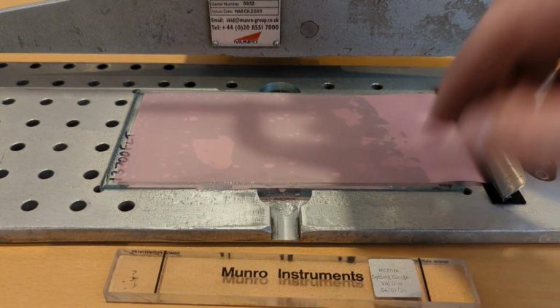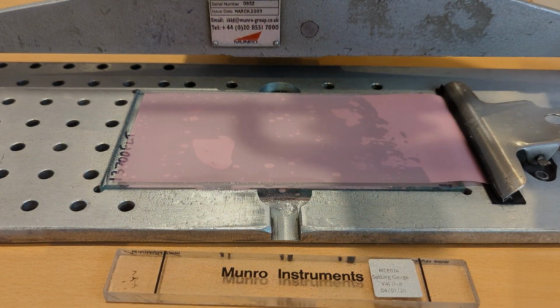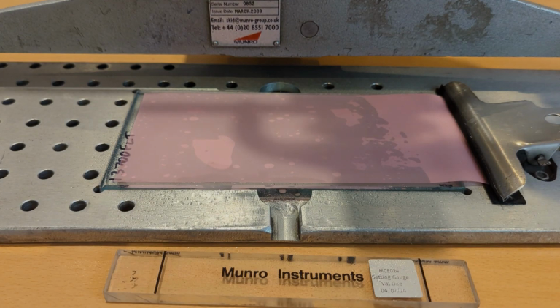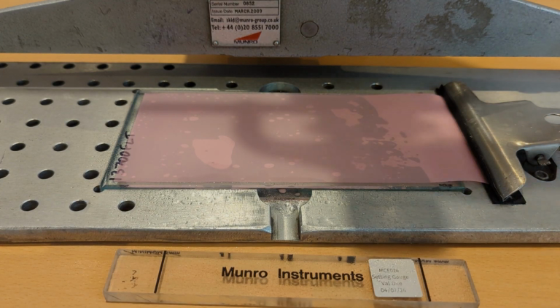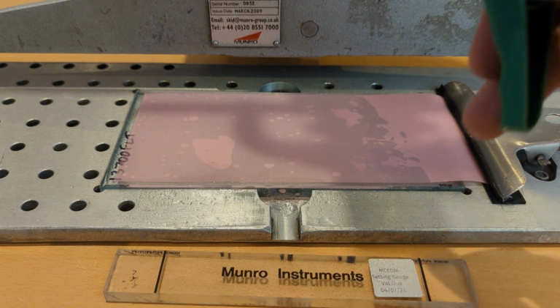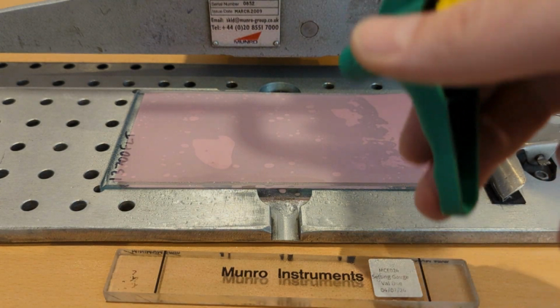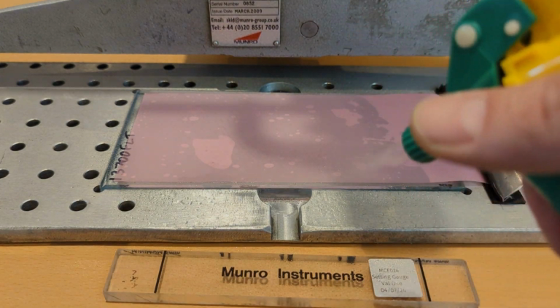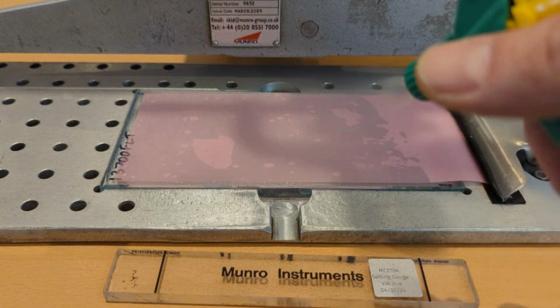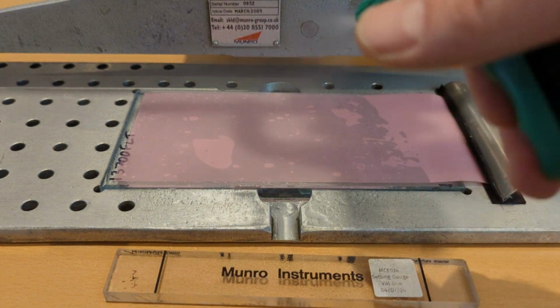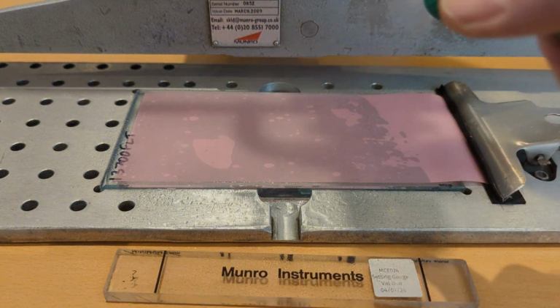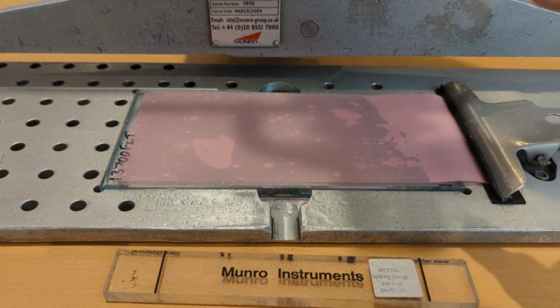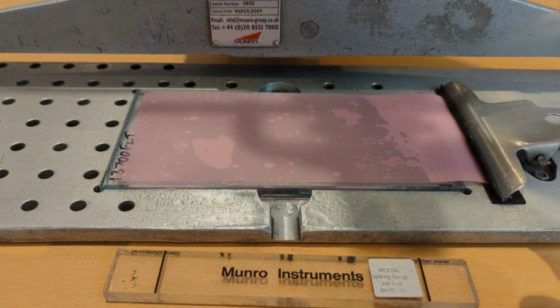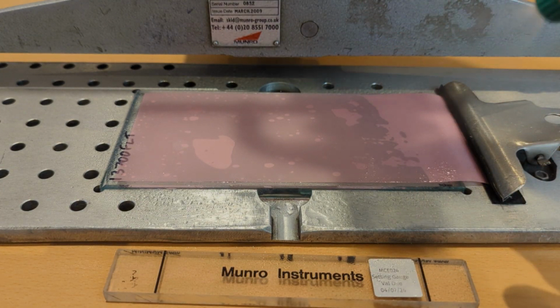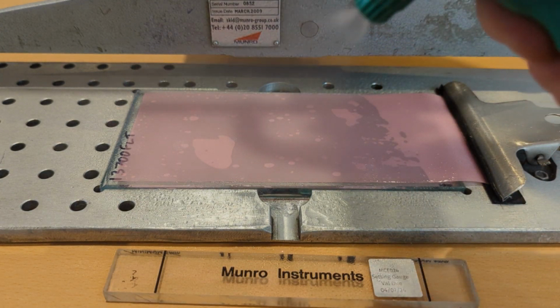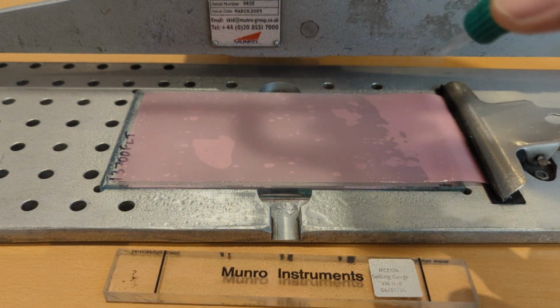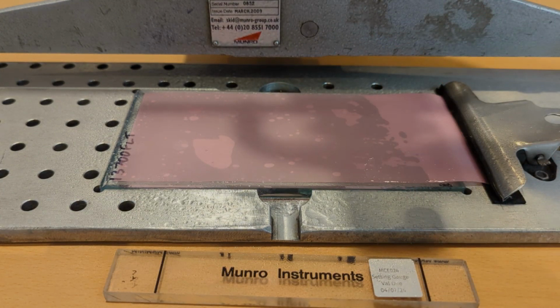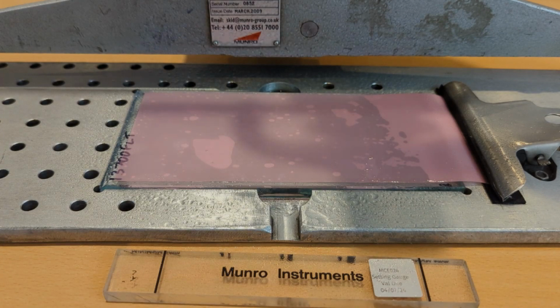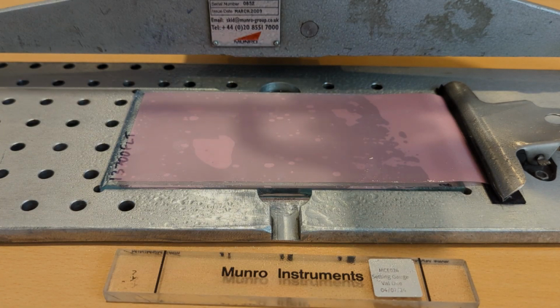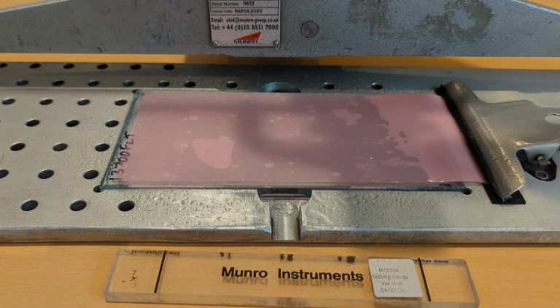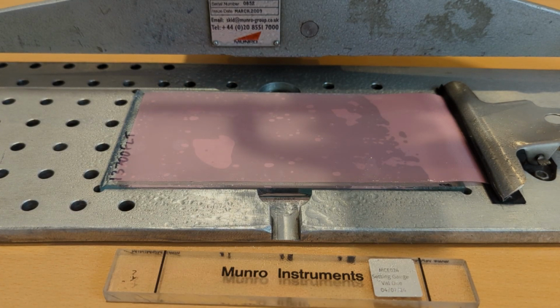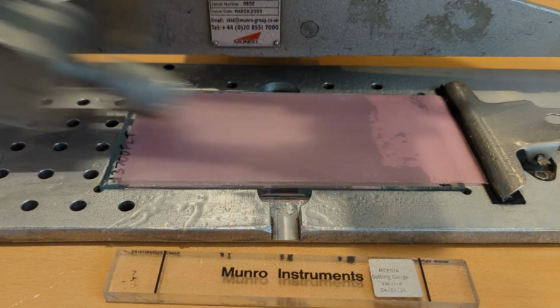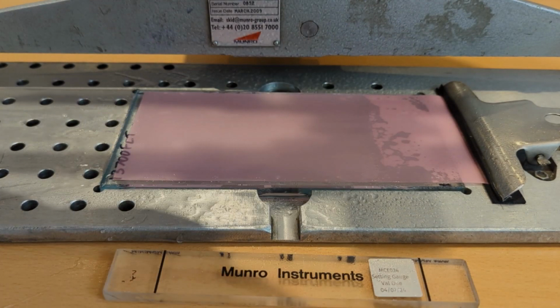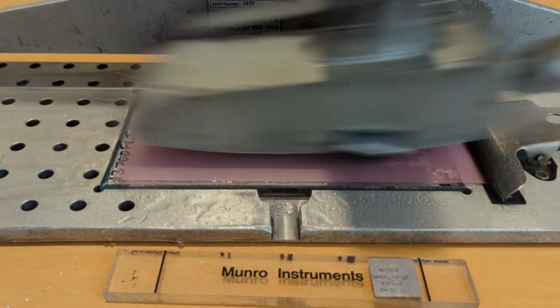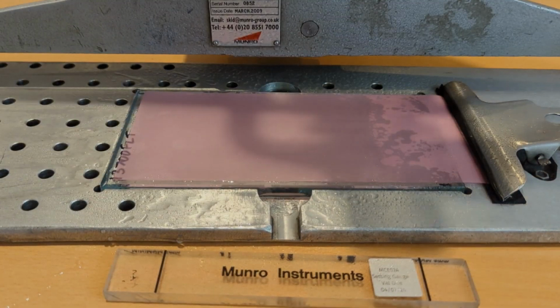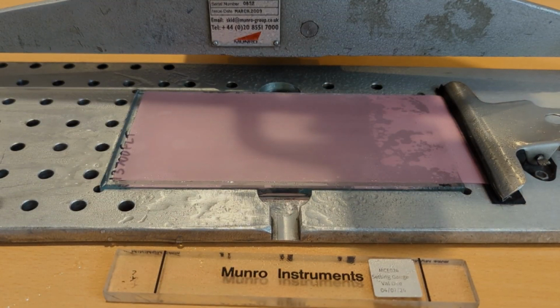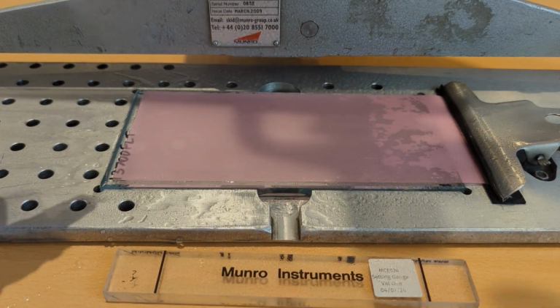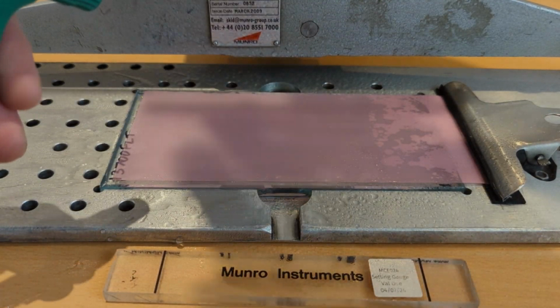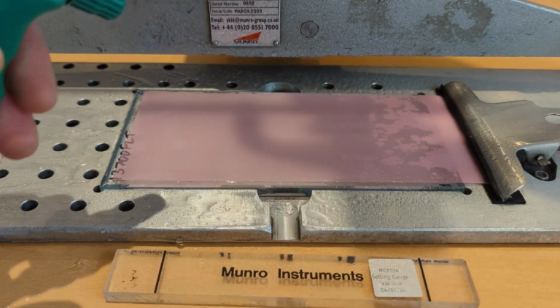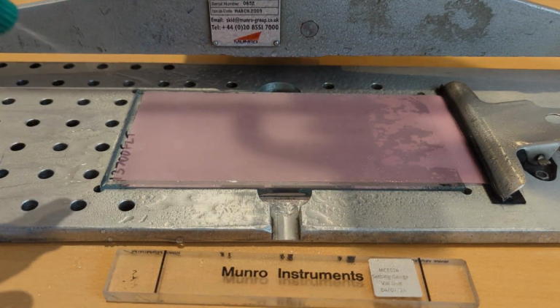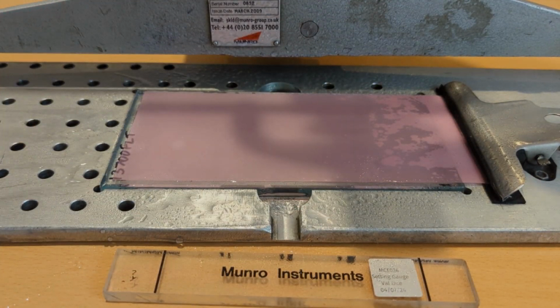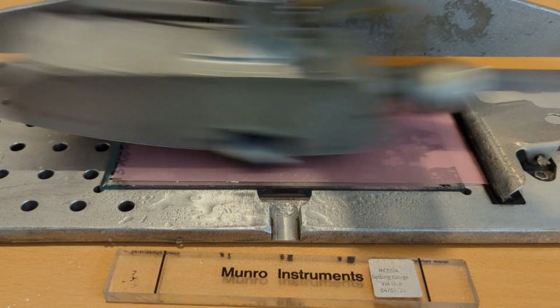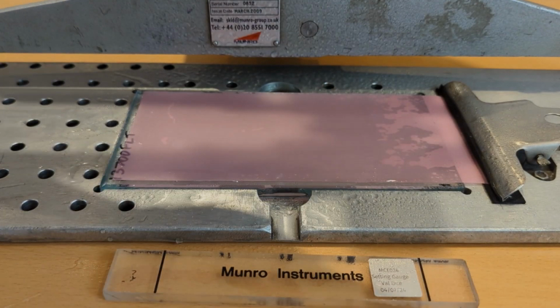With the contact patch set we're now going to do 20 swings in the wet. Because we're just polishing the edge of the slider and not abrading it, we don't need to reset the contact patch halfway through.